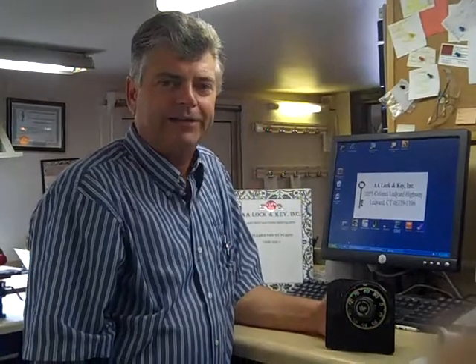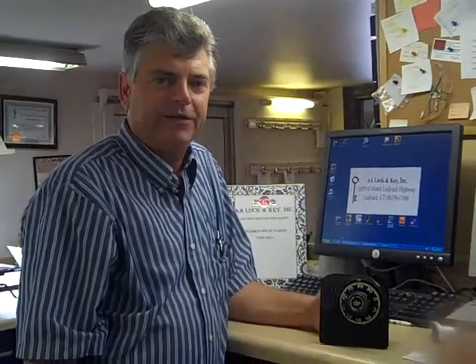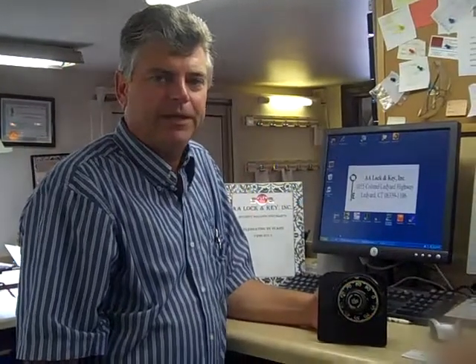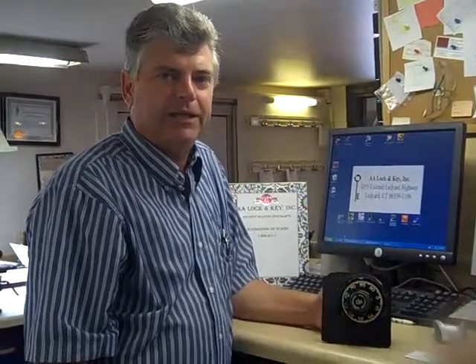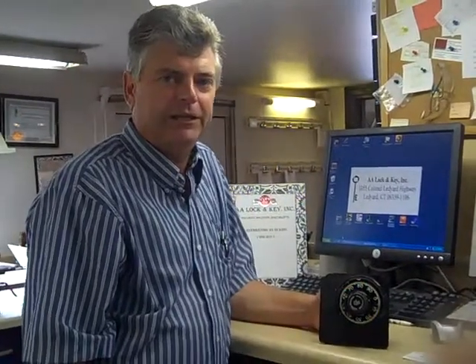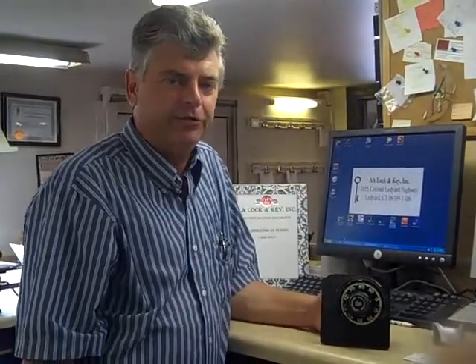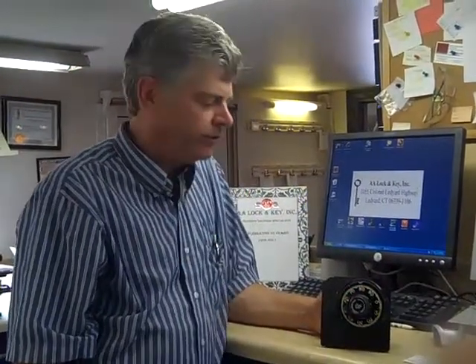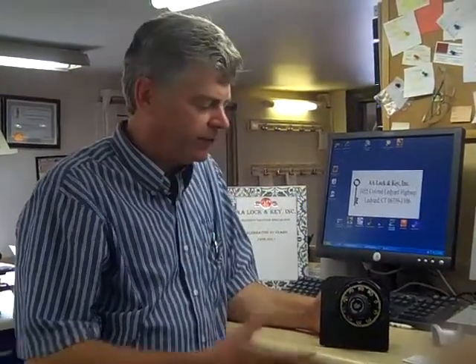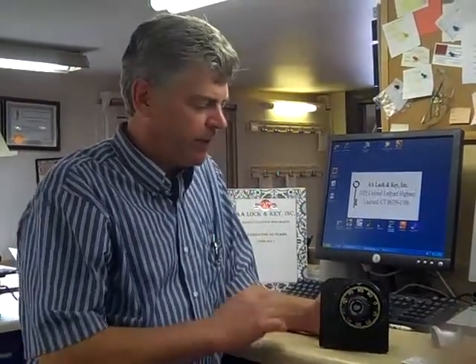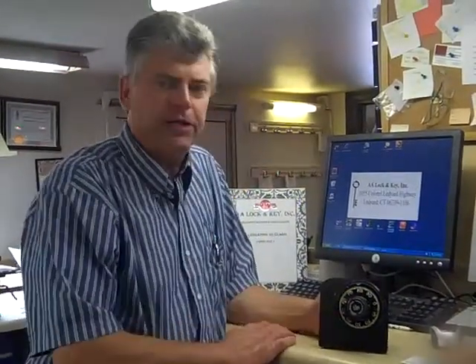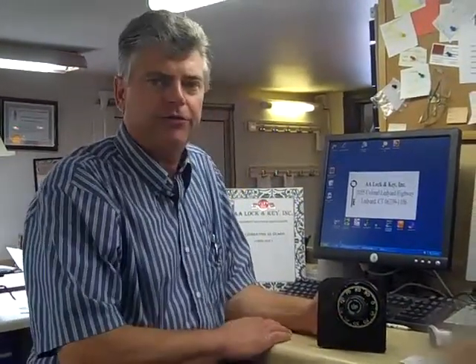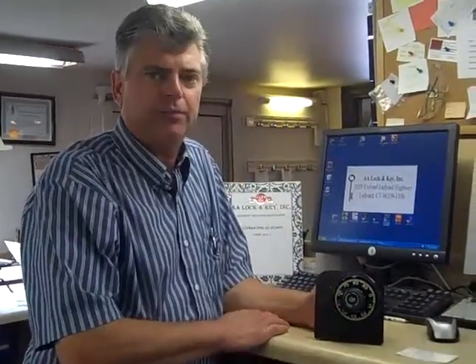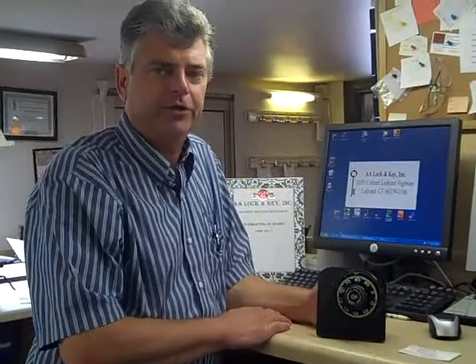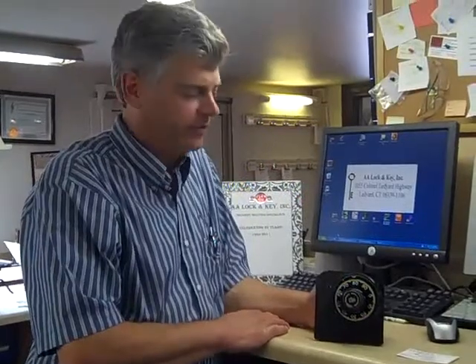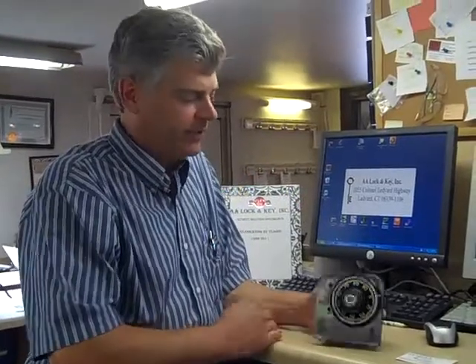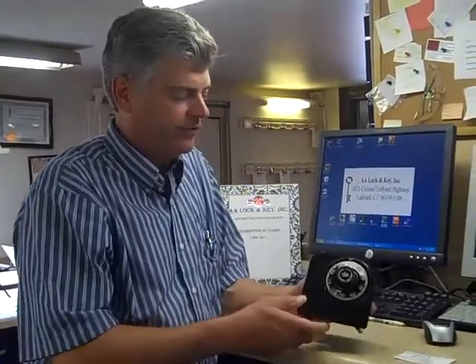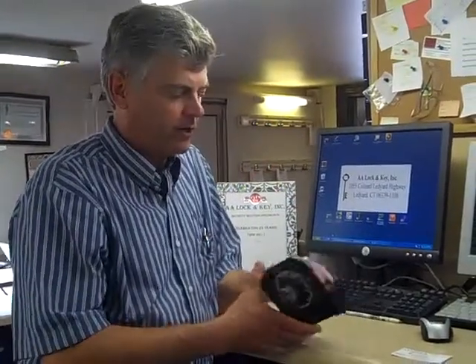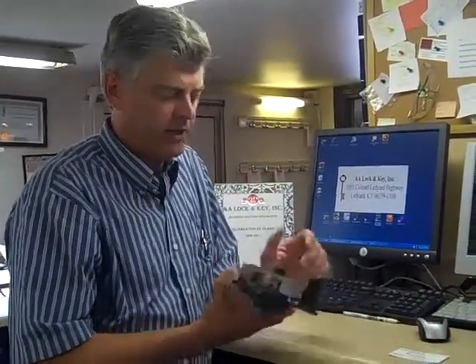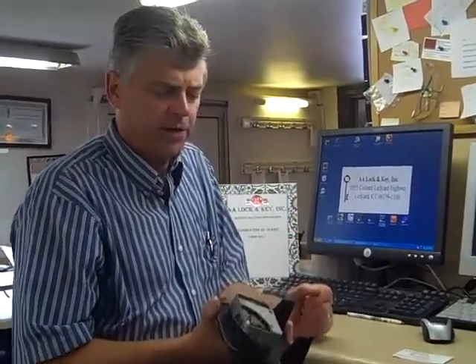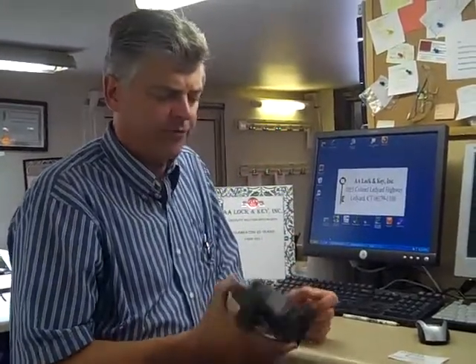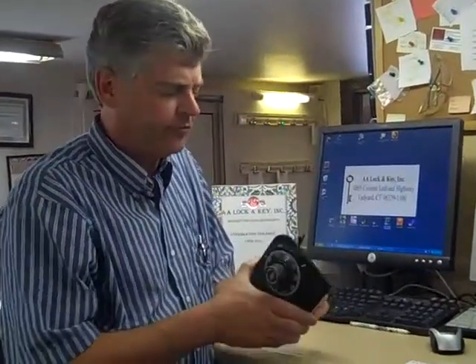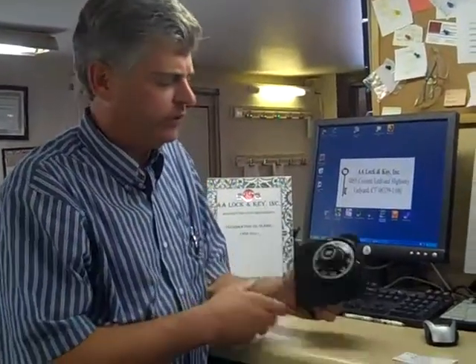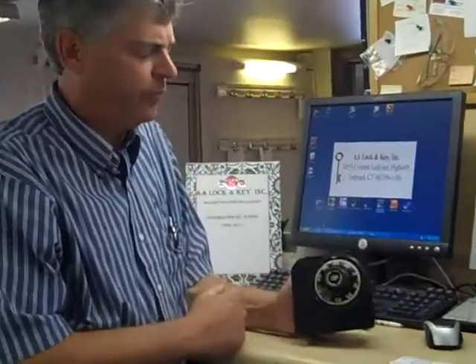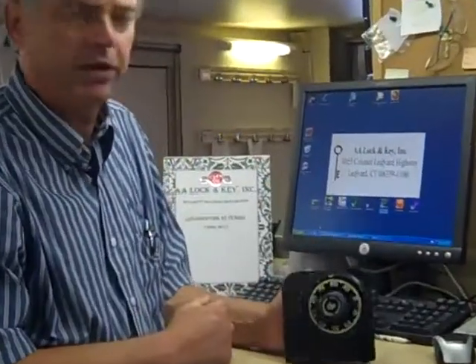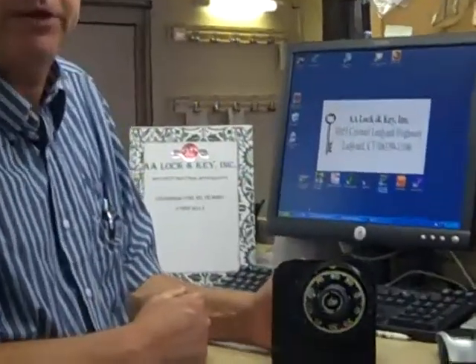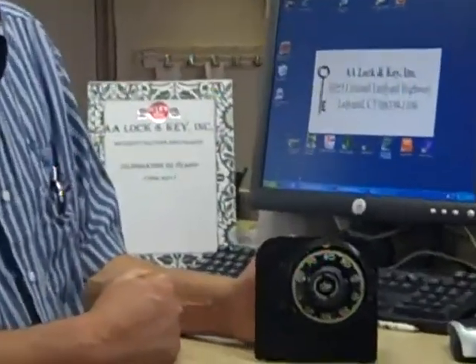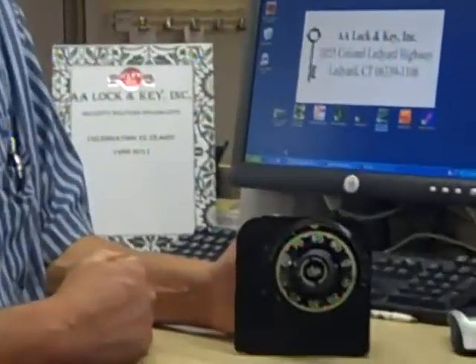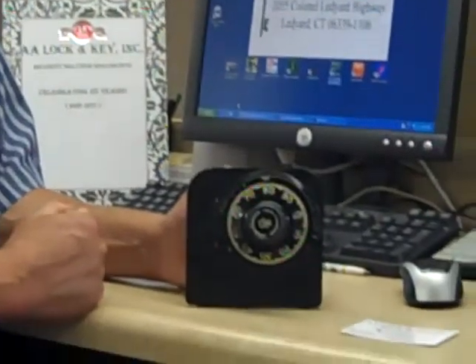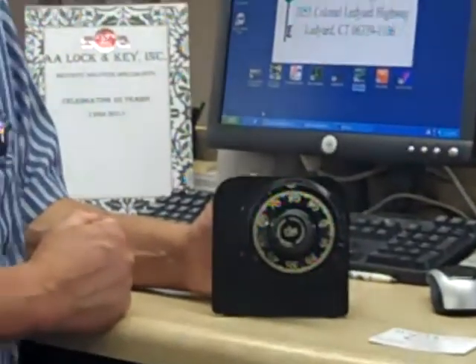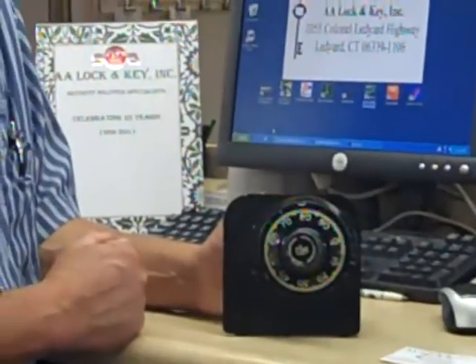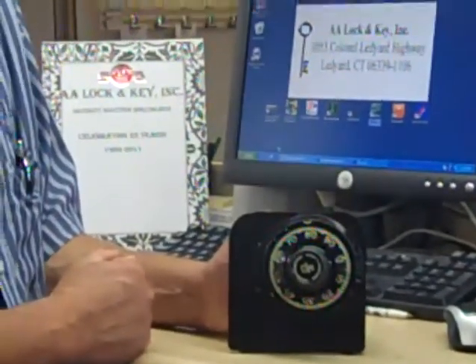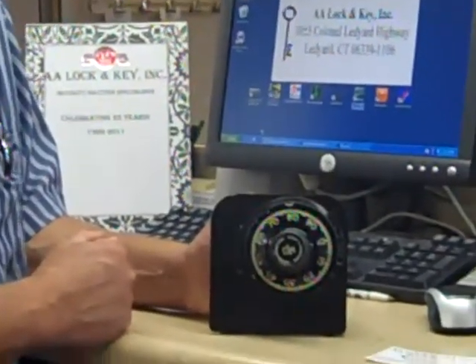Hi, Dave from AA Lock & Key in Ledger. We're here today to talk about mechanical safe combination locks. This is a cutaway demo model of the Sargent Greenleaf 3-wheel combination lock, which is probably one of the most popular in the industry.